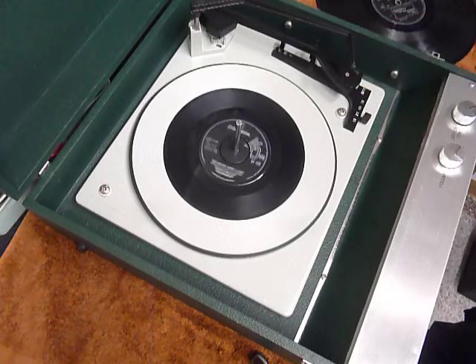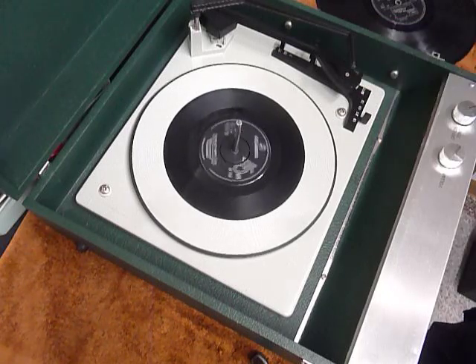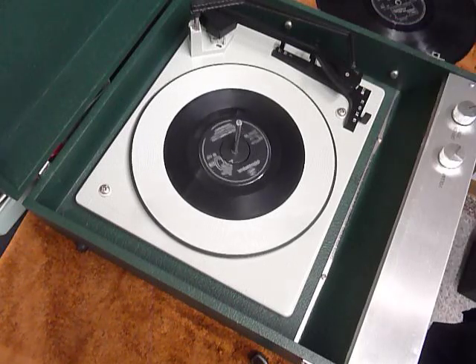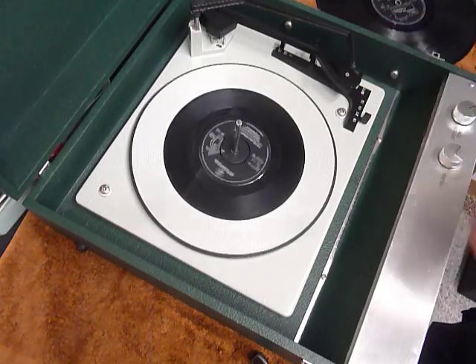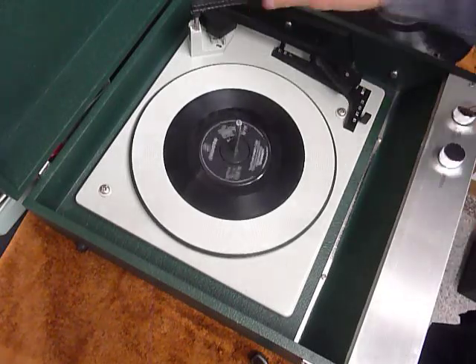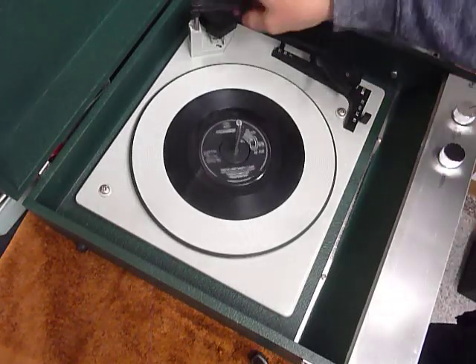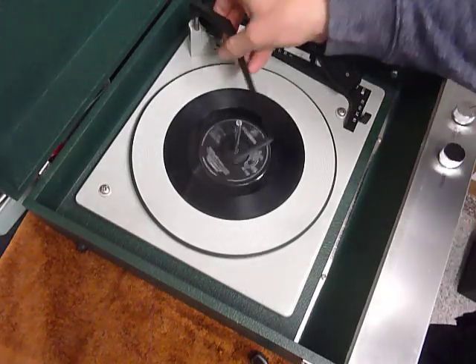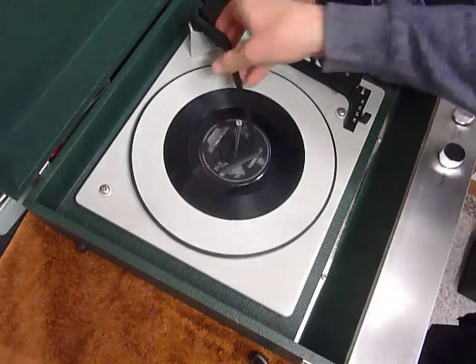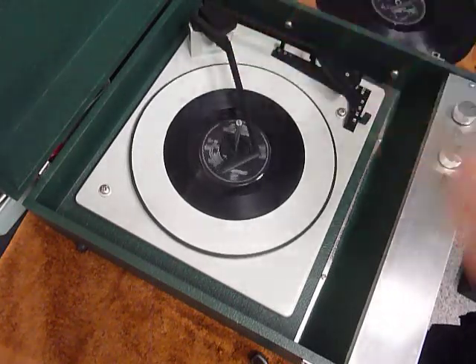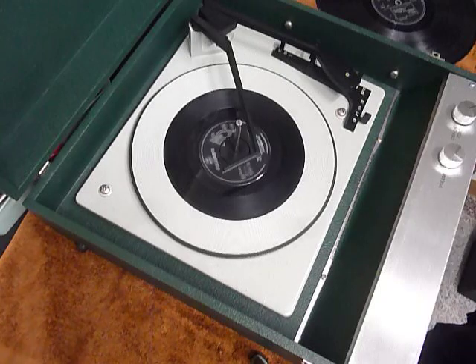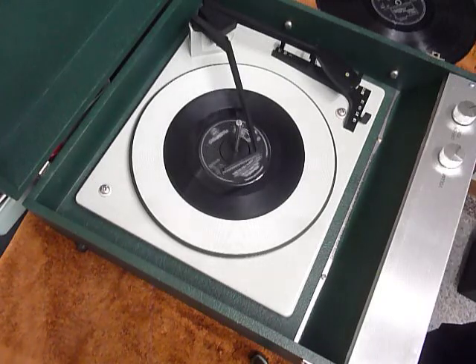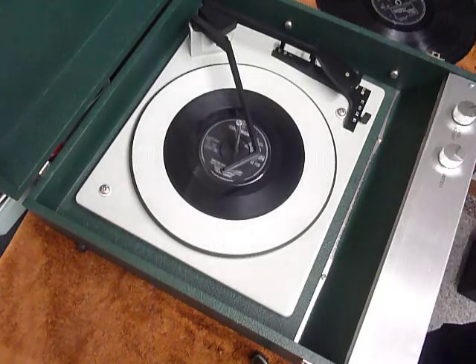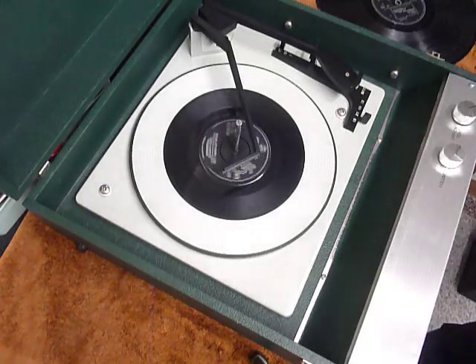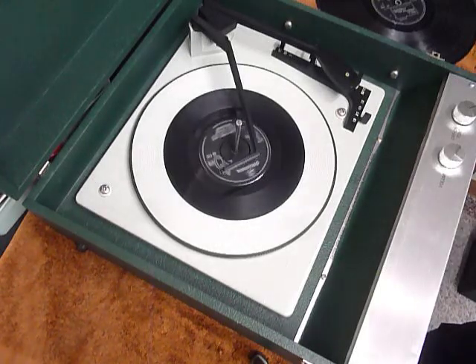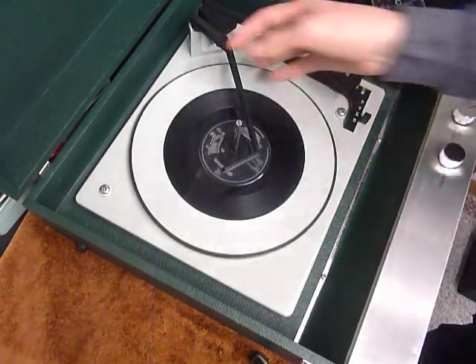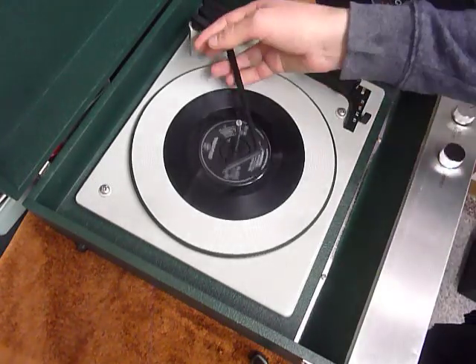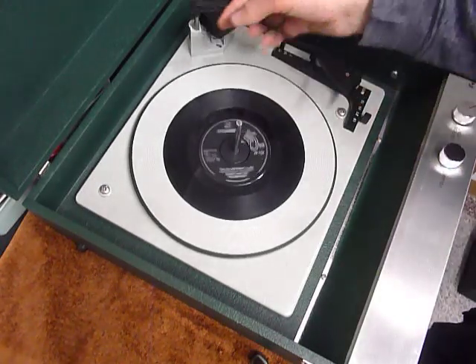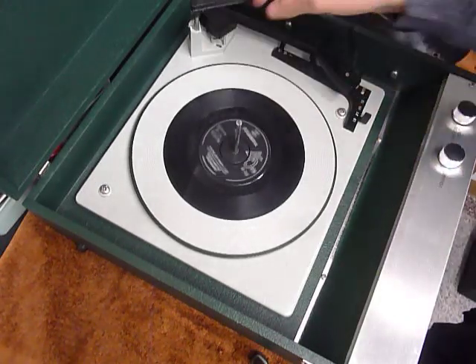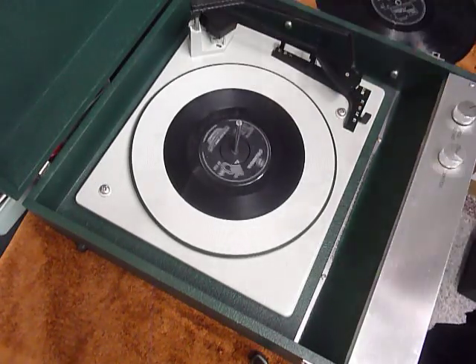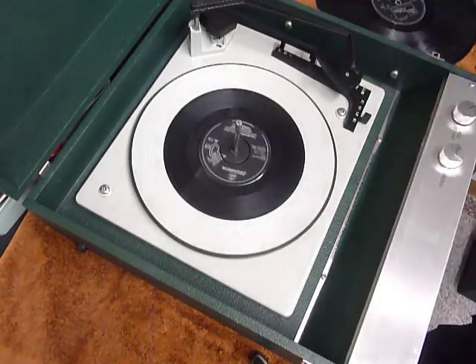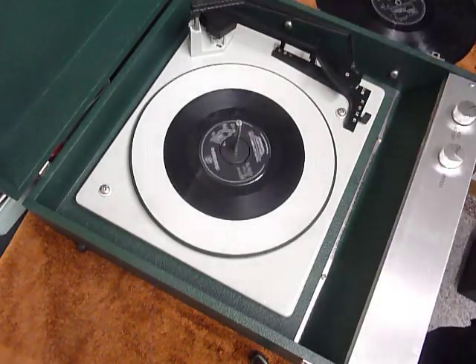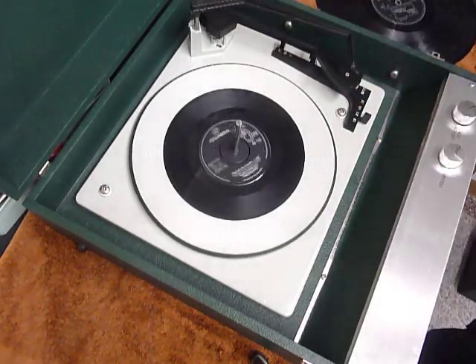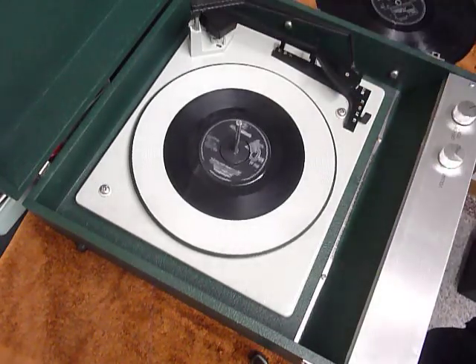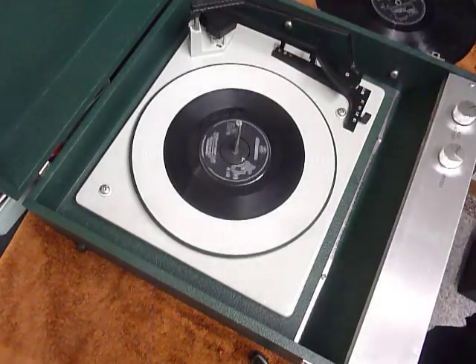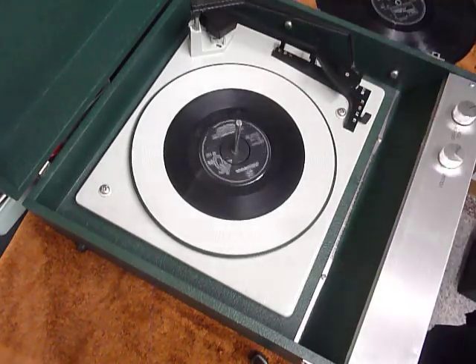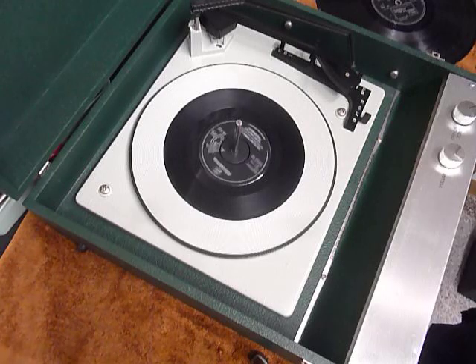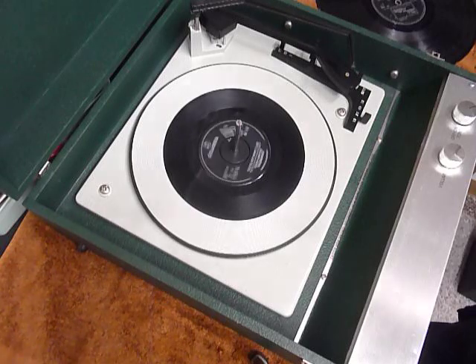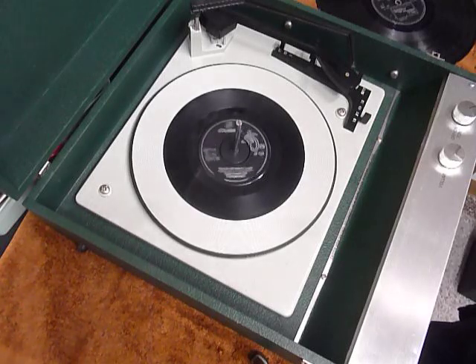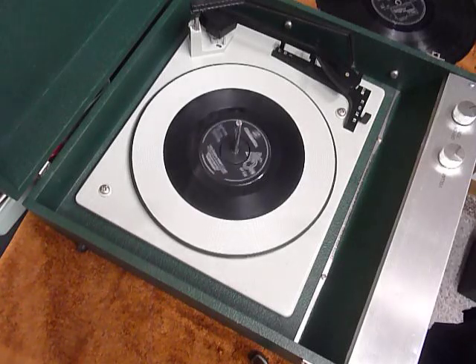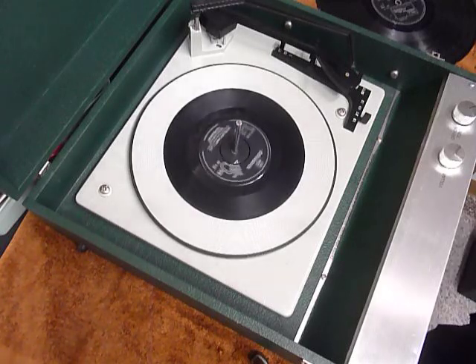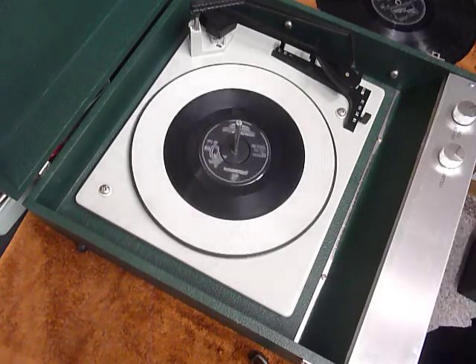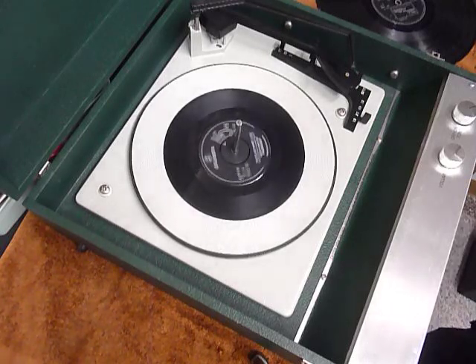Once your arm is on the record and it's playing, lower the stacker bar down so it knows to switch off at the end, or leave it in the upright position to trigger the repeat function and have the same record replay over again.